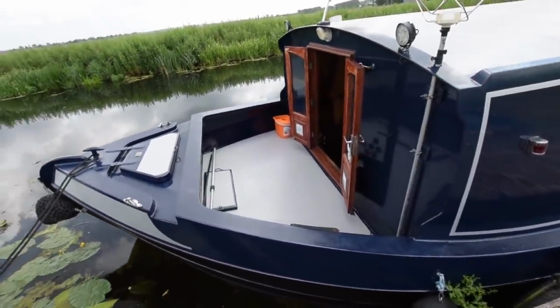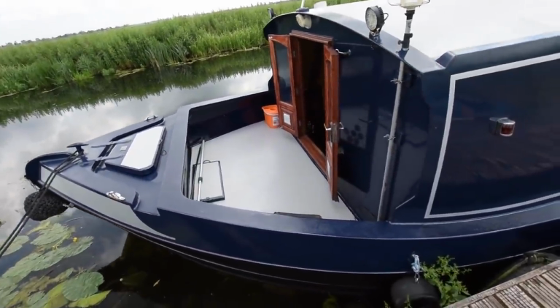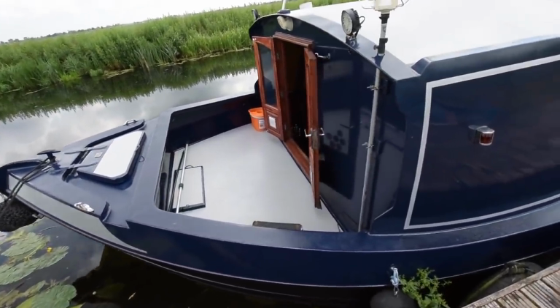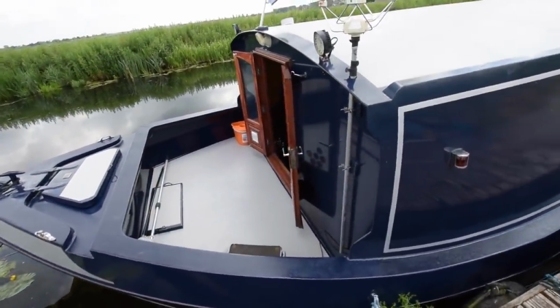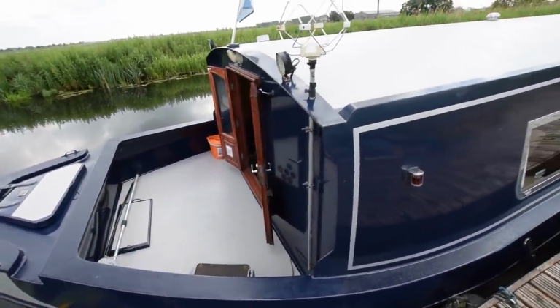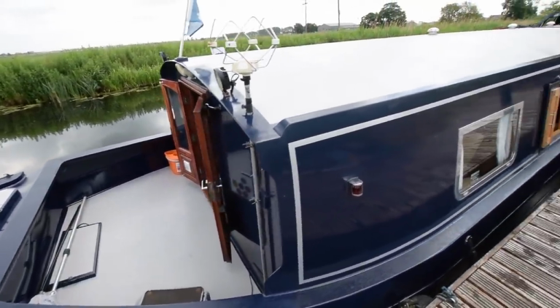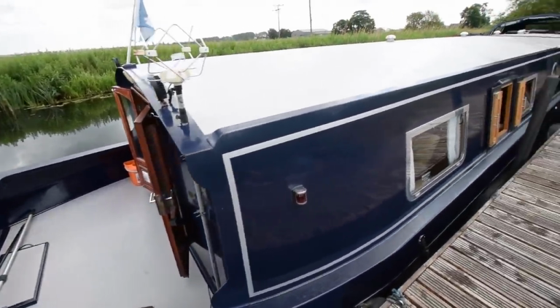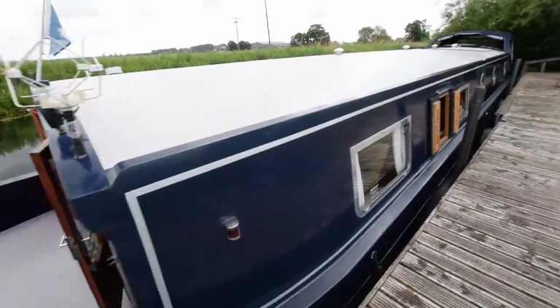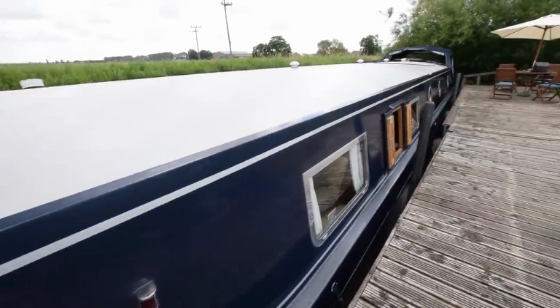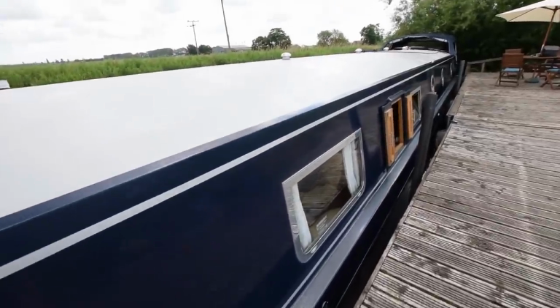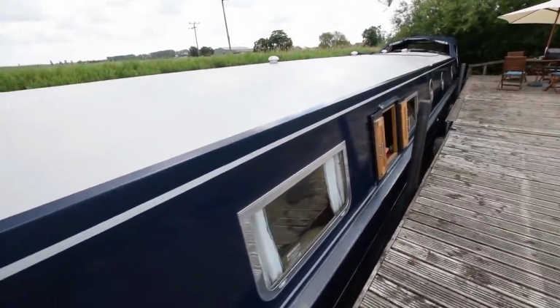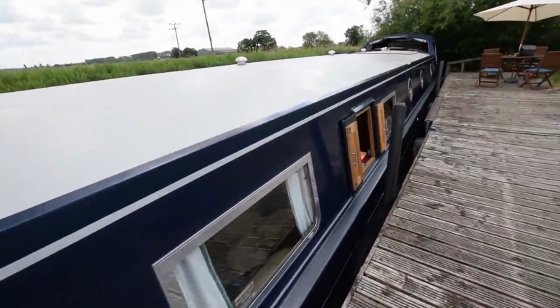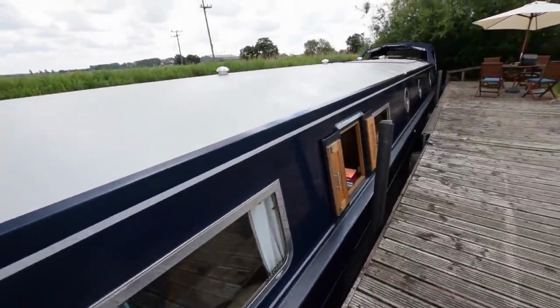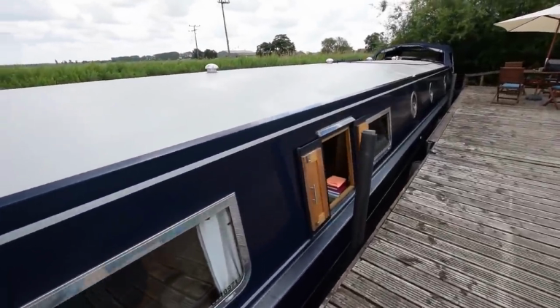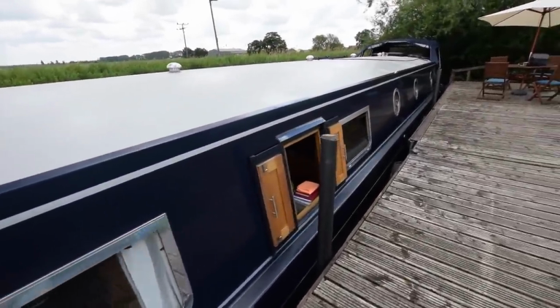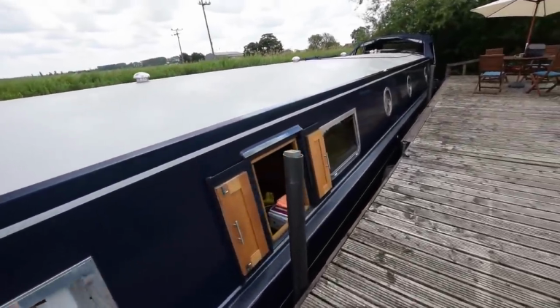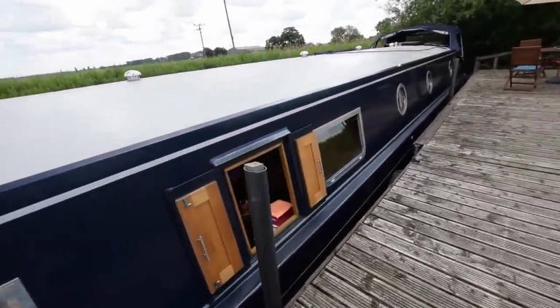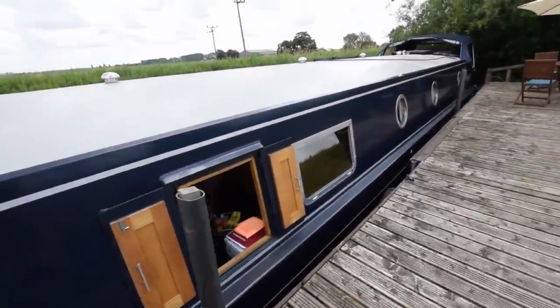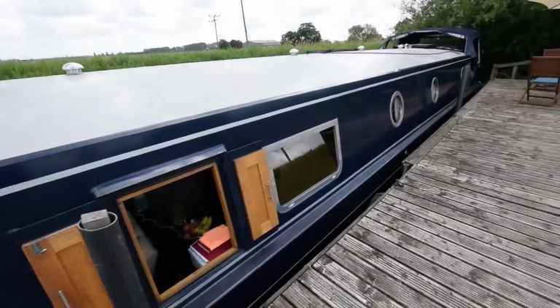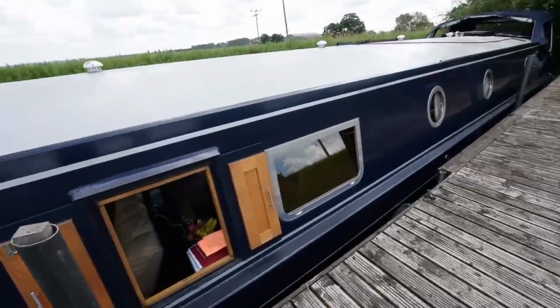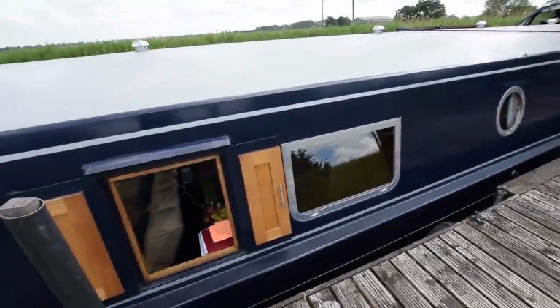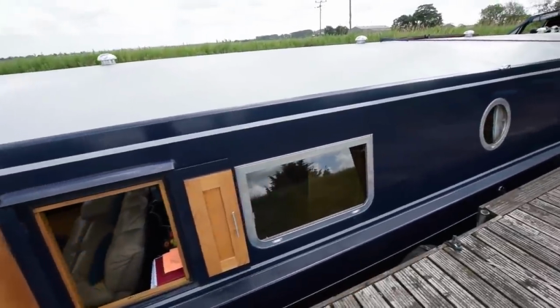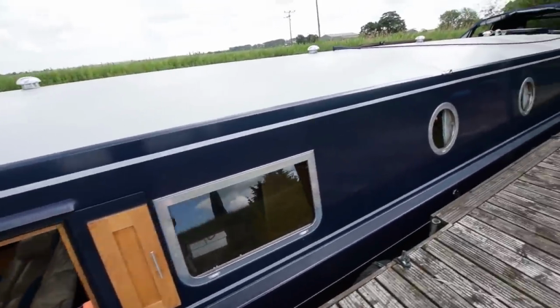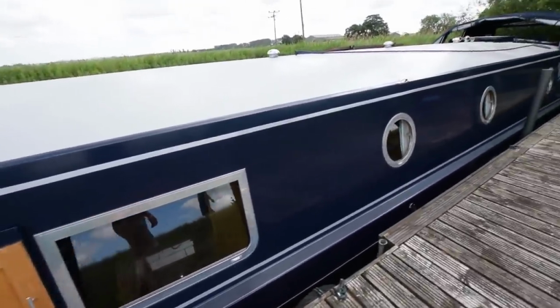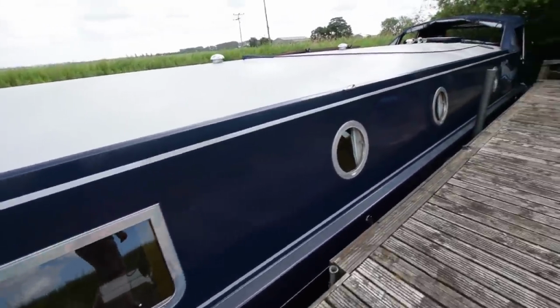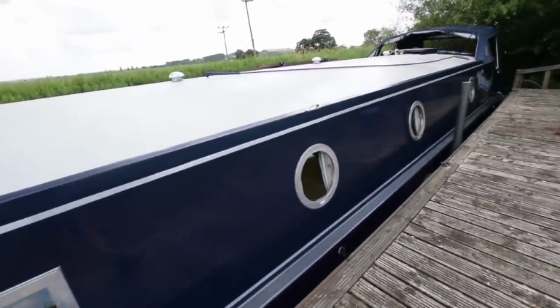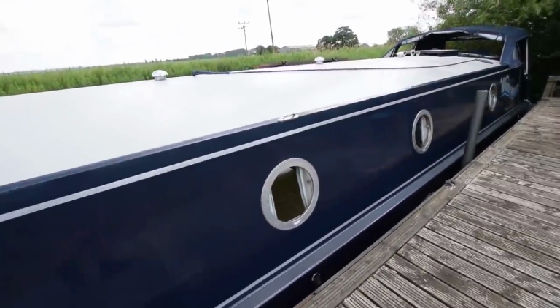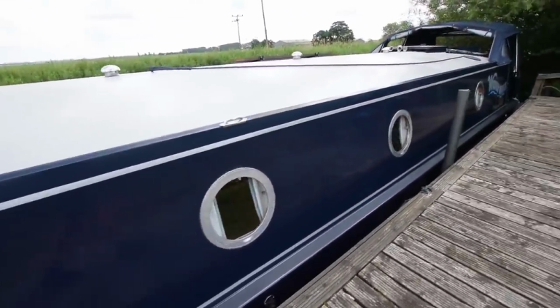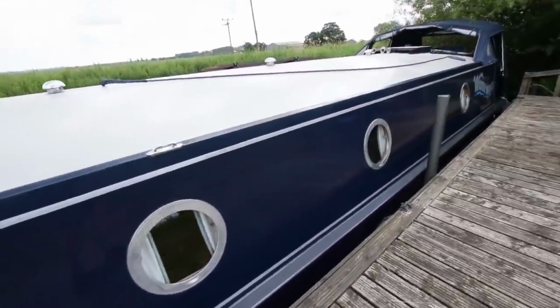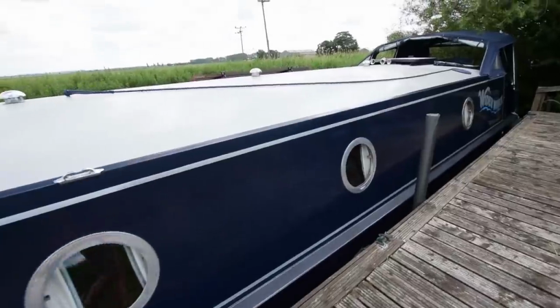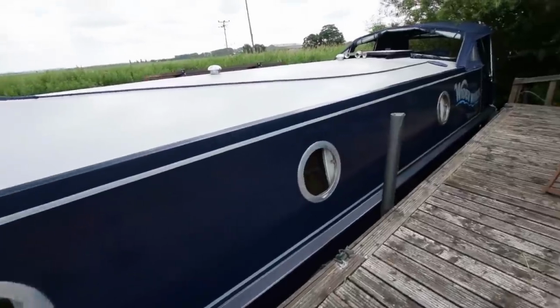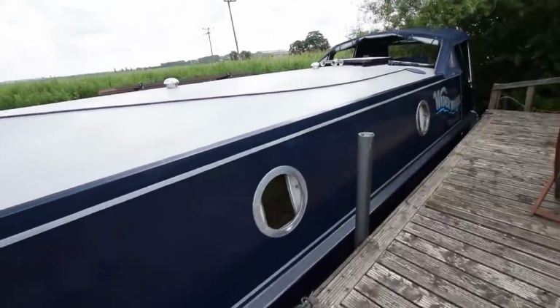The gas bottles are in the forward locker there. There's a lovely weld. There's no bow thruster on board at the moment, but there is a tube and the electrics are all there if you wanted one. It's a very light boat with good-sized portholes.